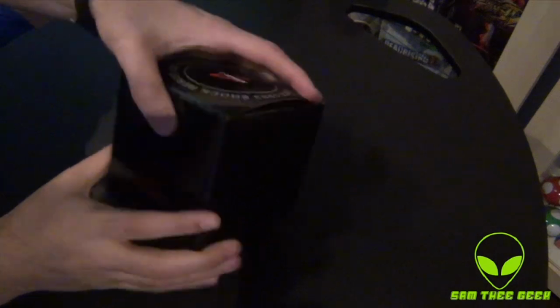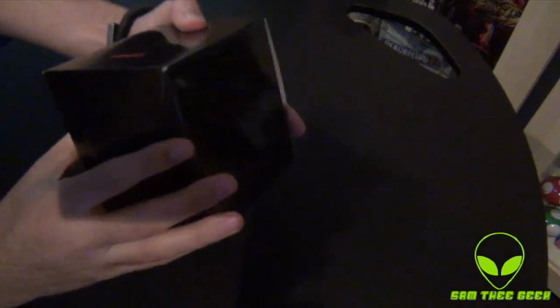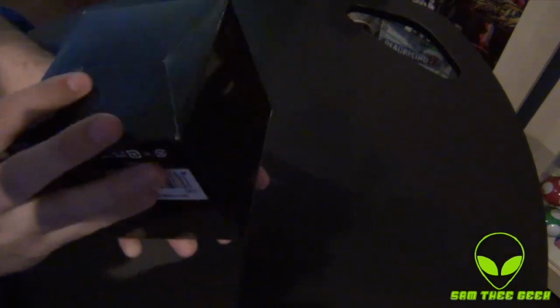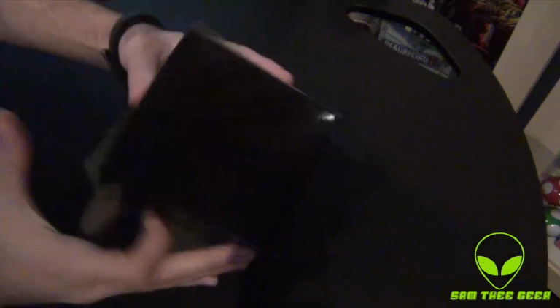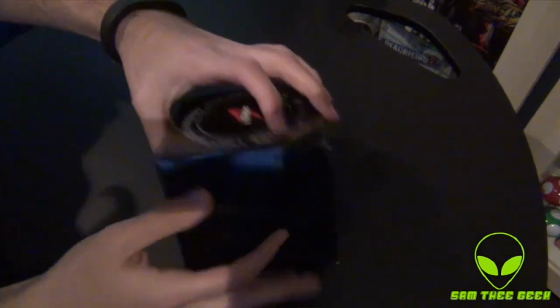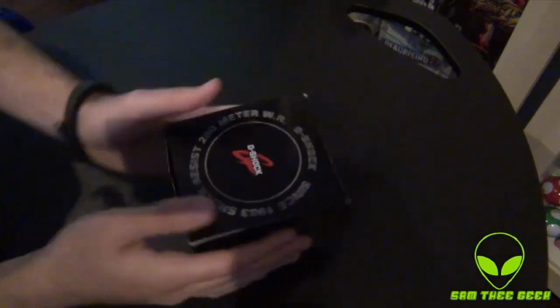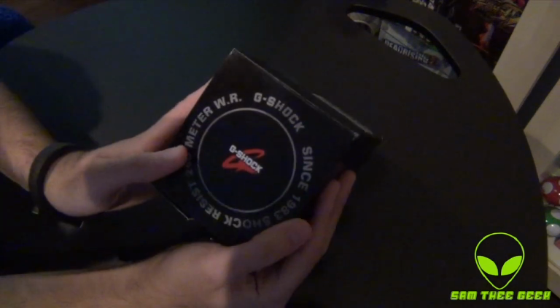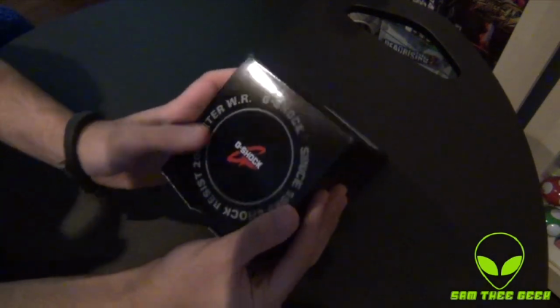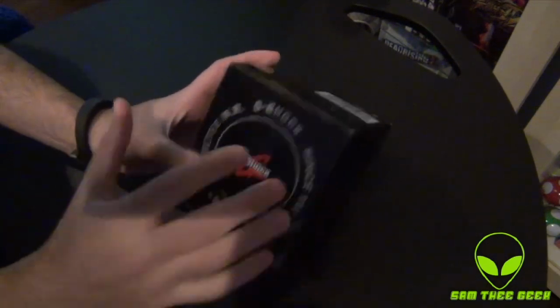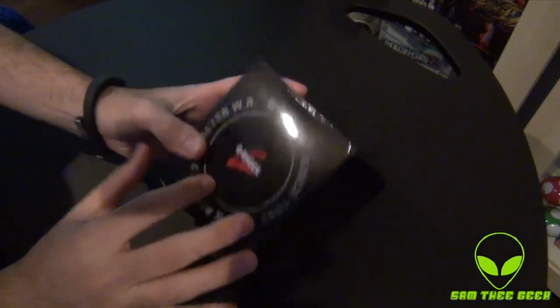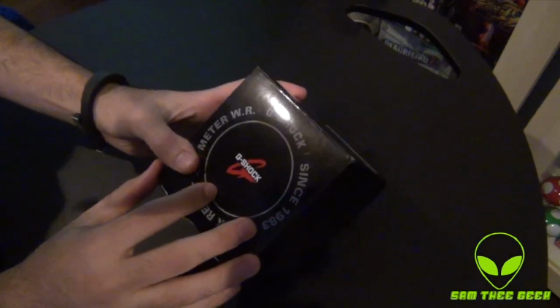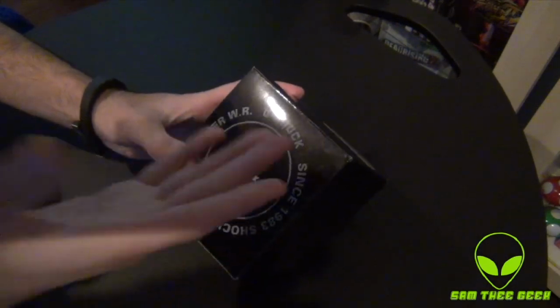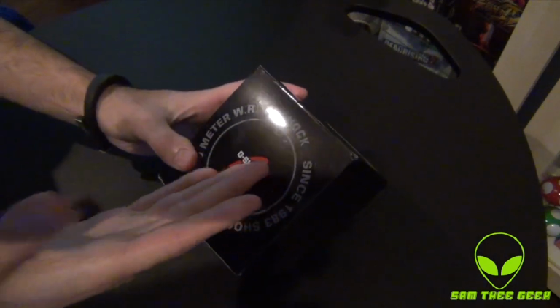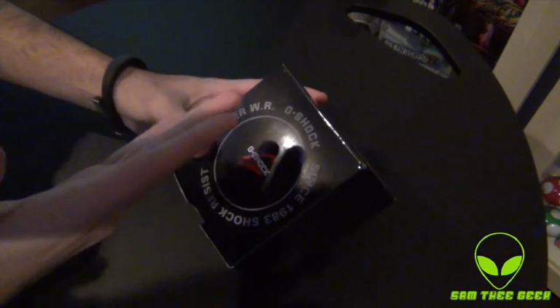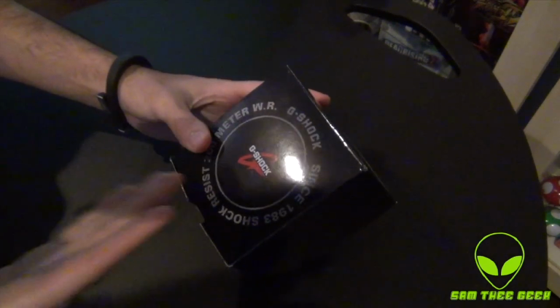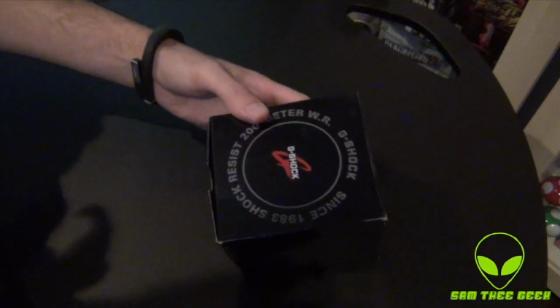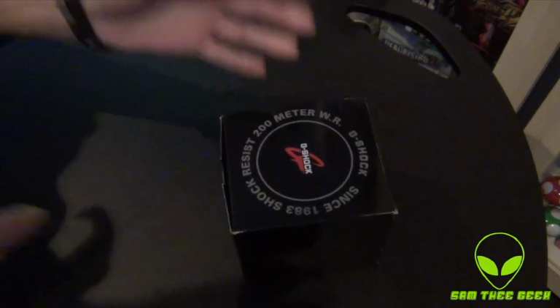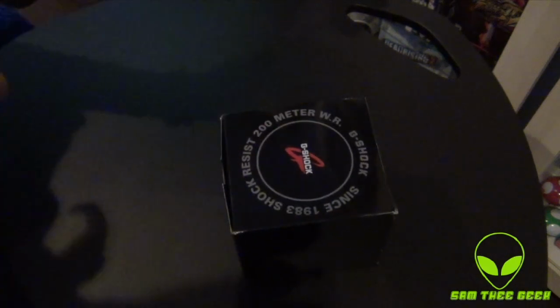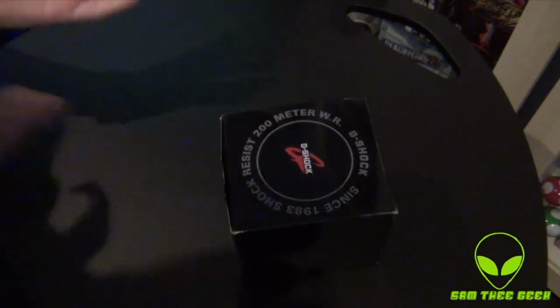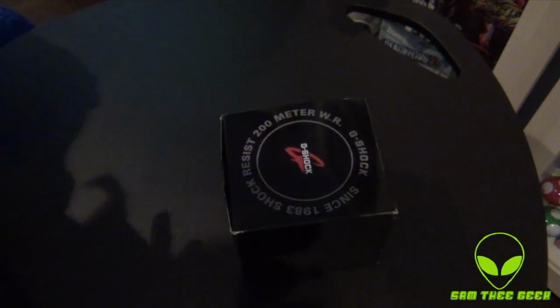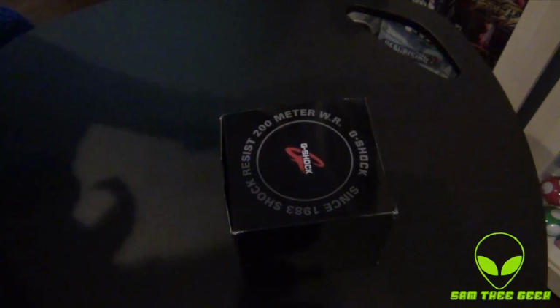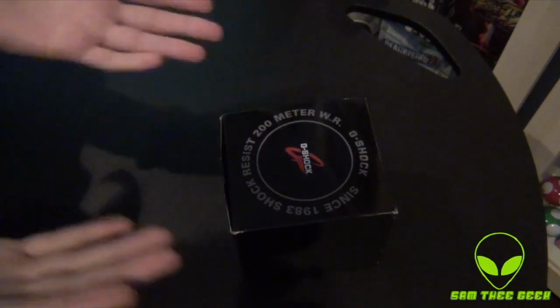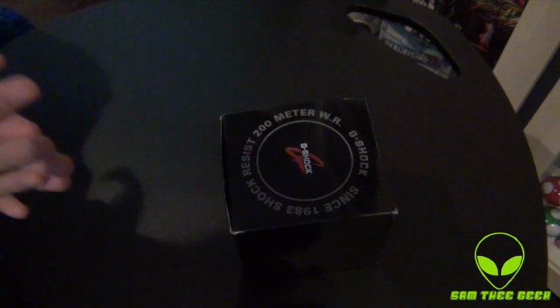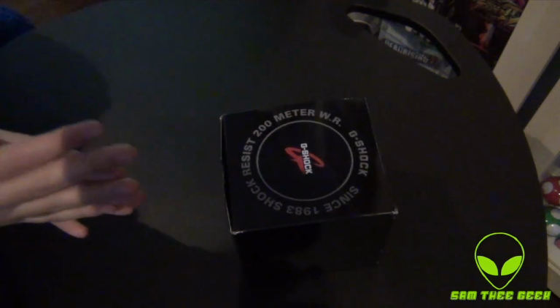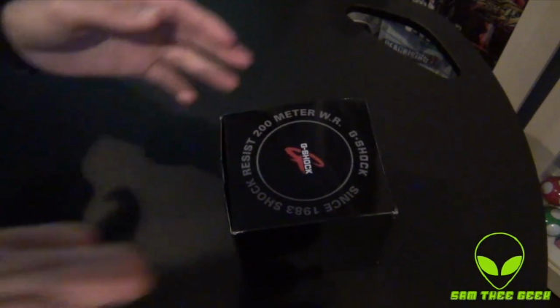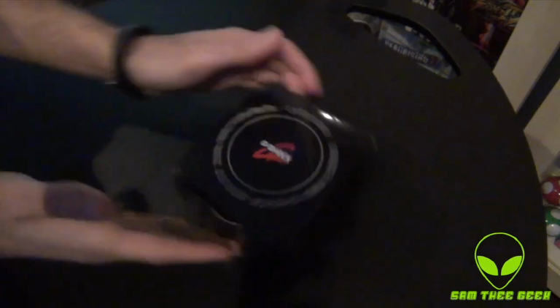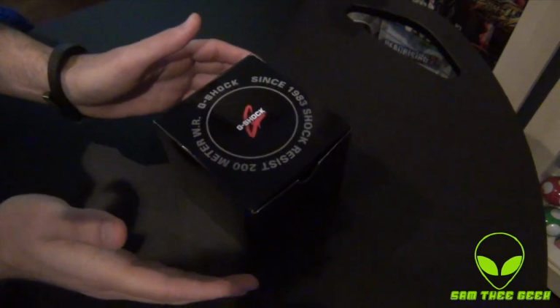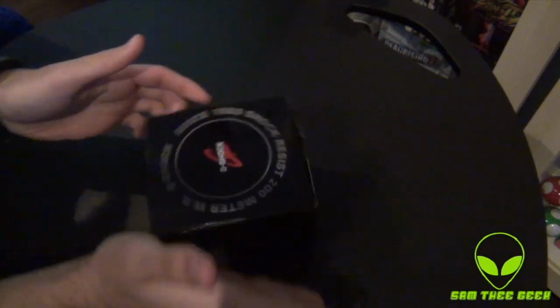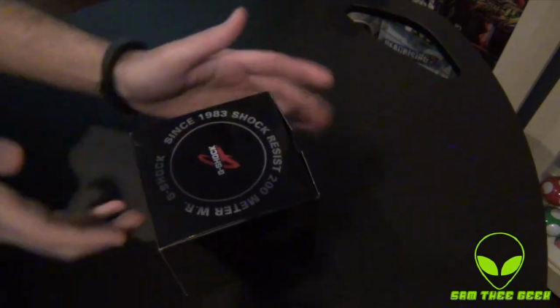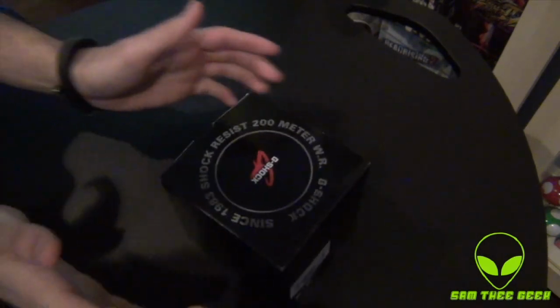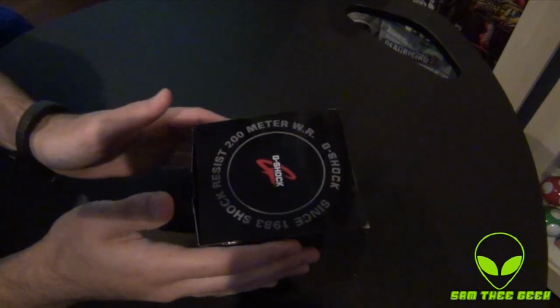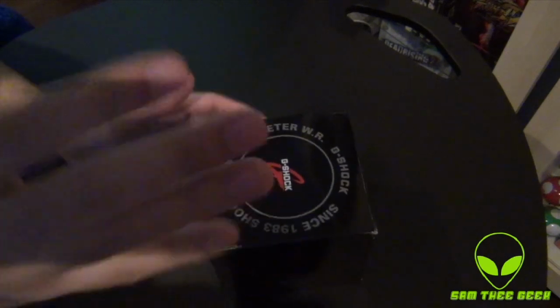Let's open up this box. We have this black box — G-Shock, water resistant. The 200-meter water resistant and all those cool features.